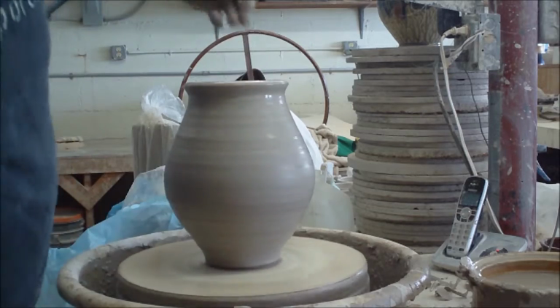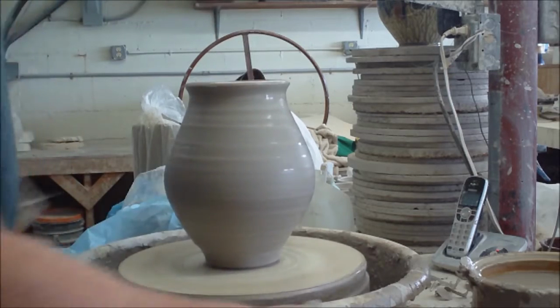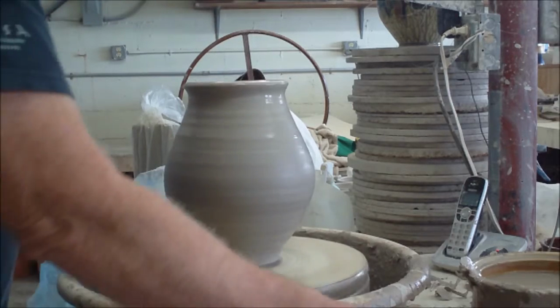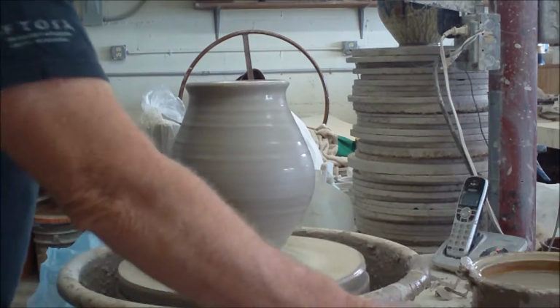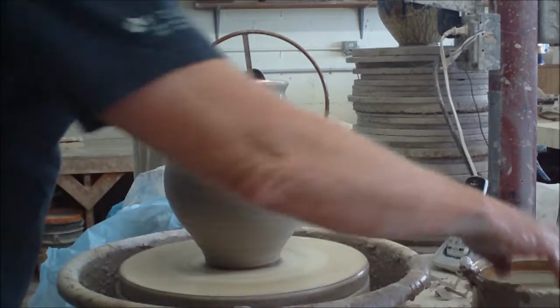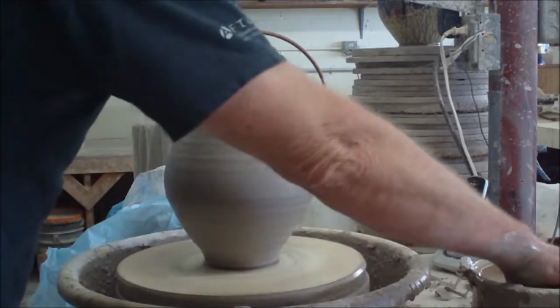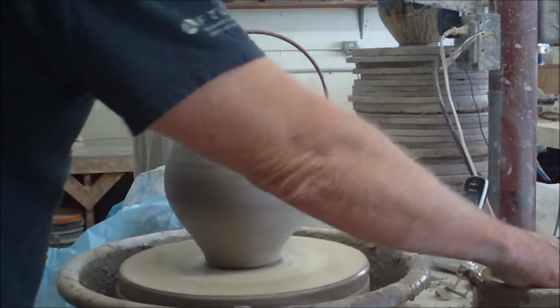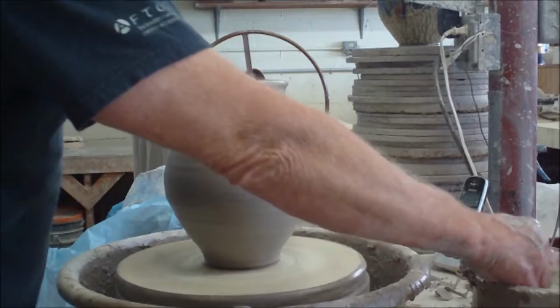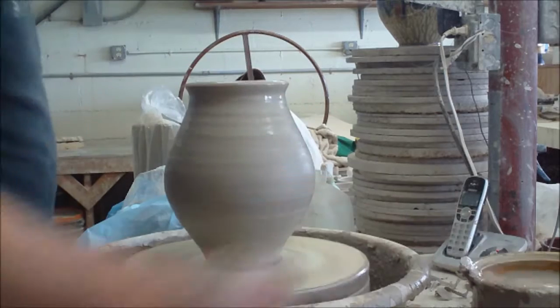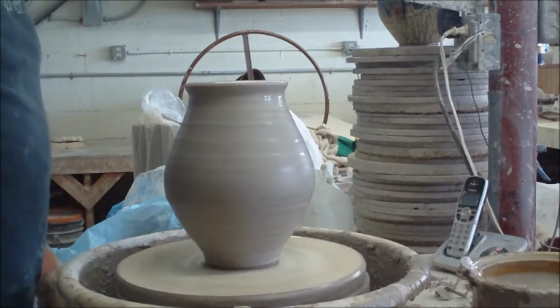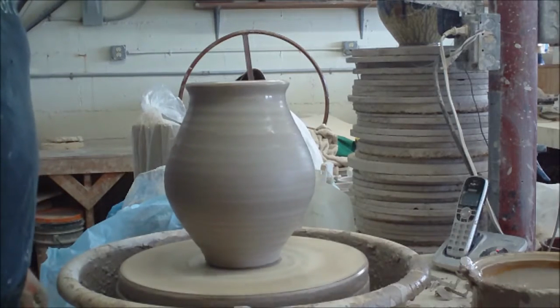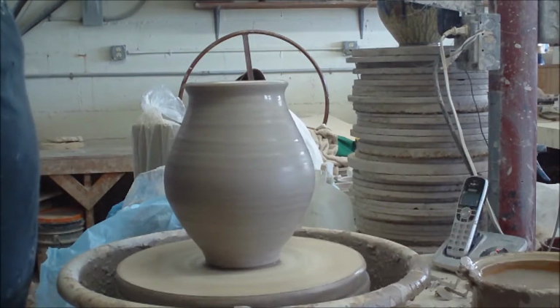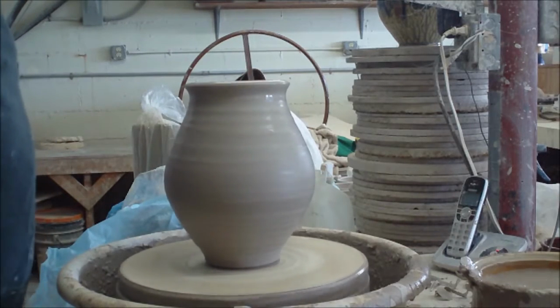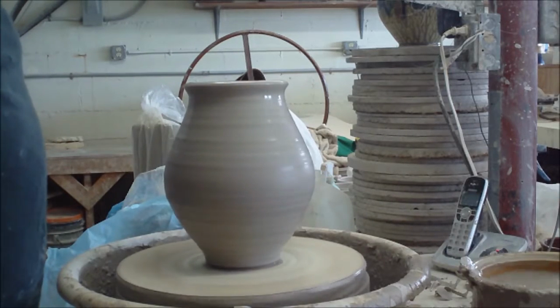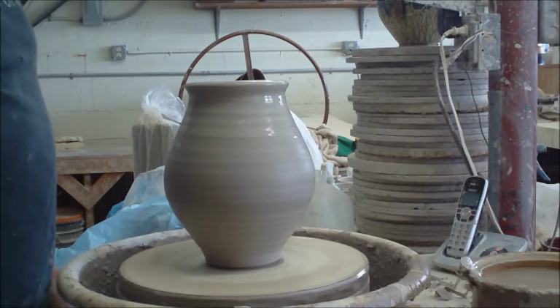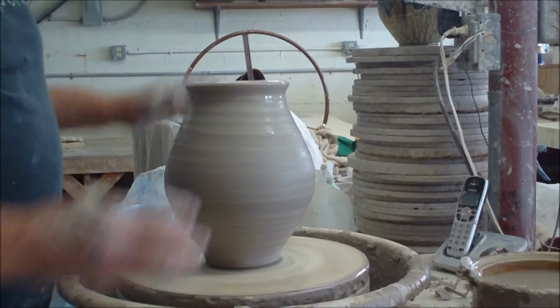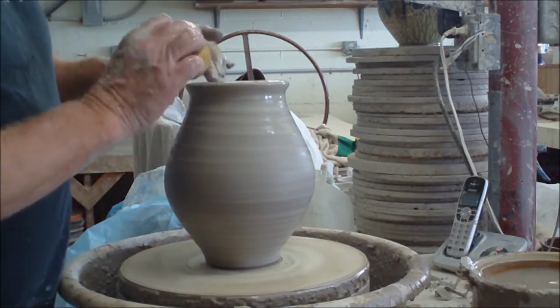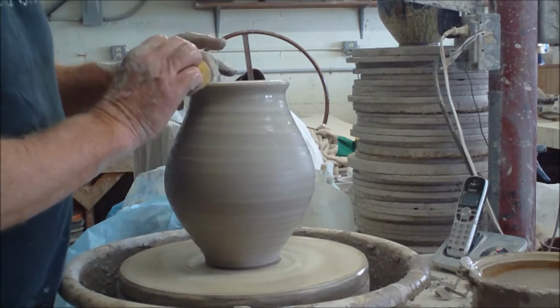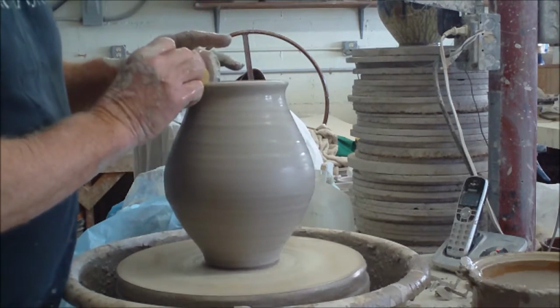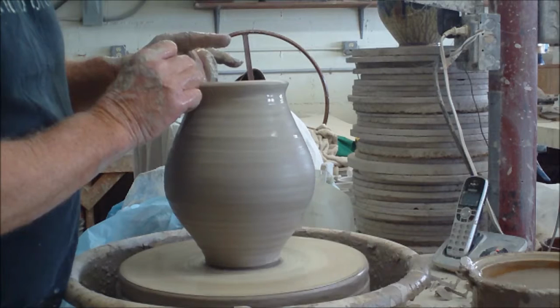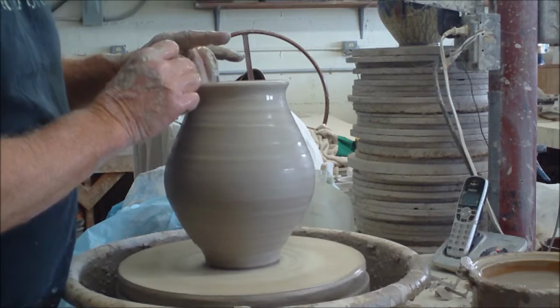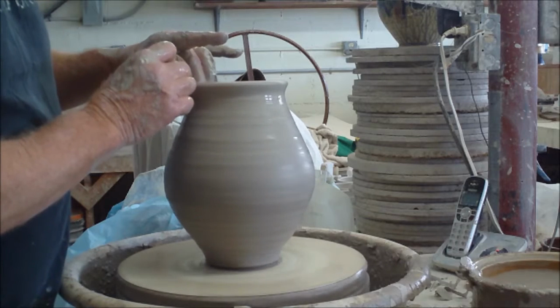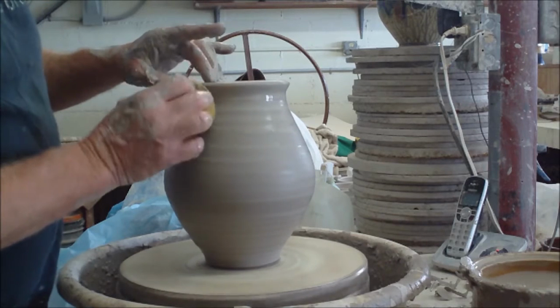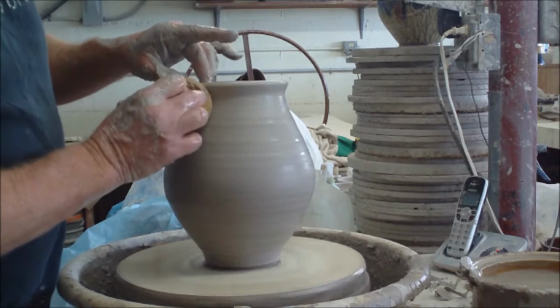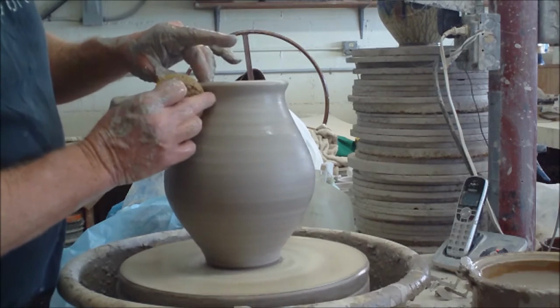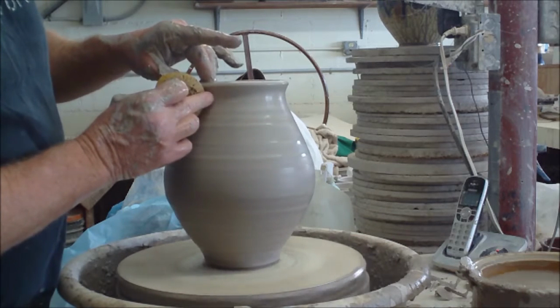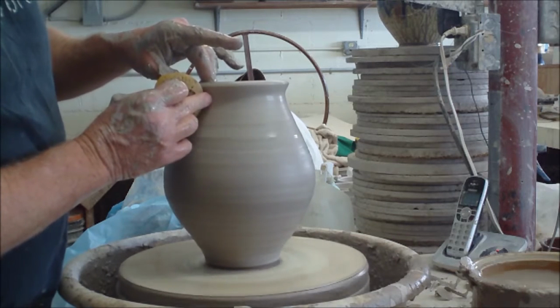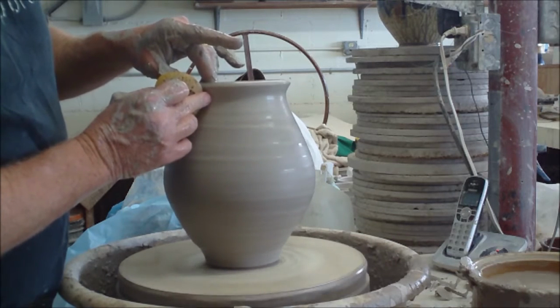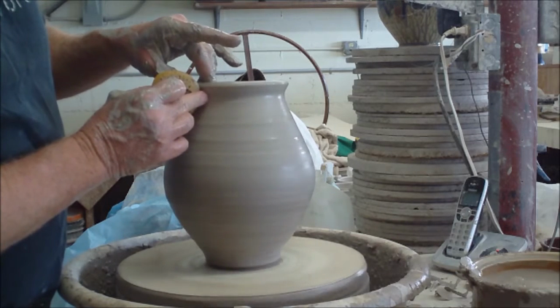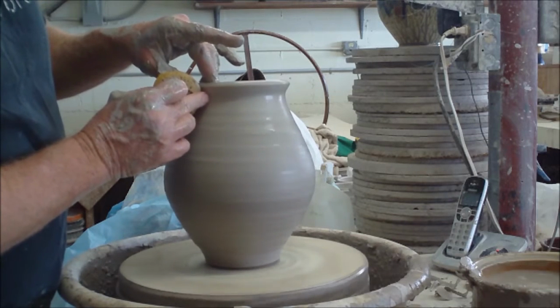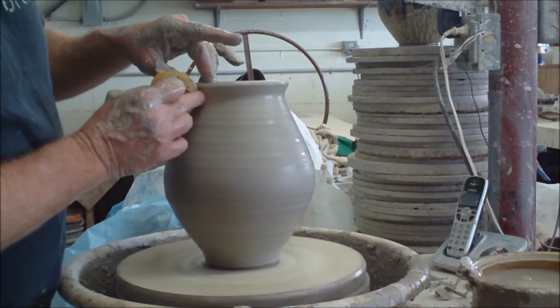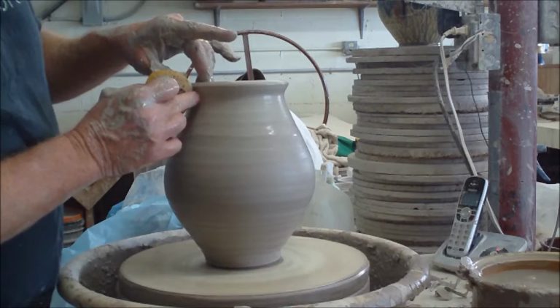There we go. As the wheel spins, we'll allow this to dry out enough to be trimmed tomorrow, and we'll go visit another one of my good friends at the cool art show.